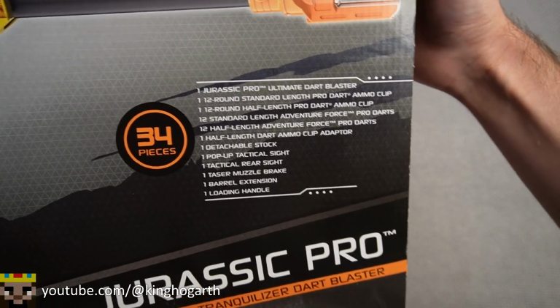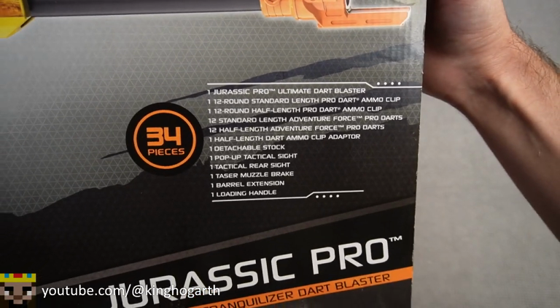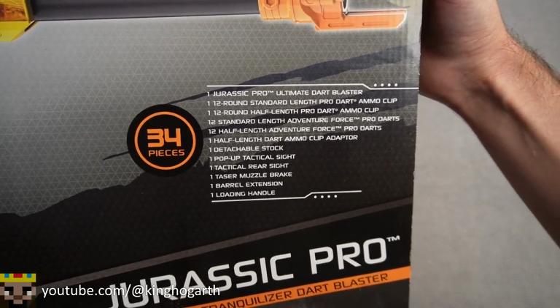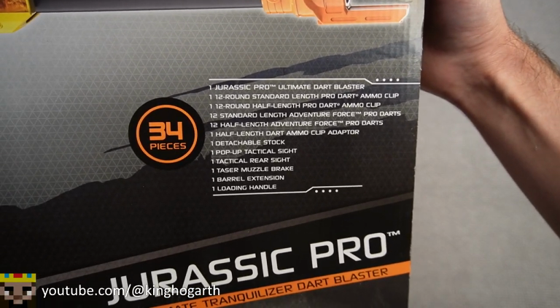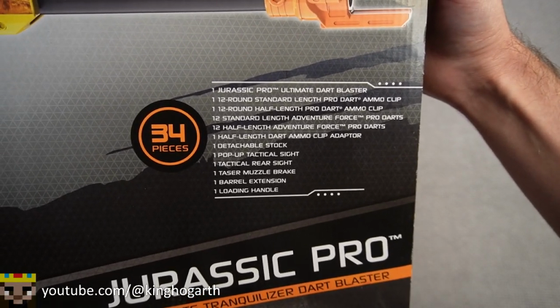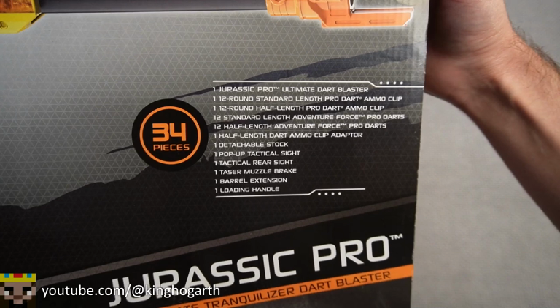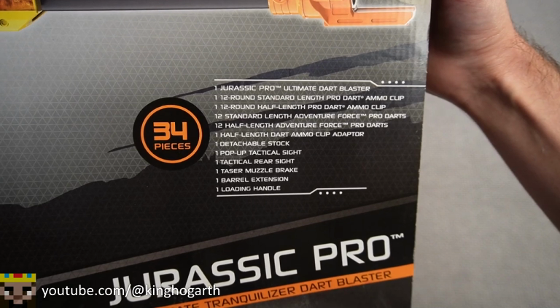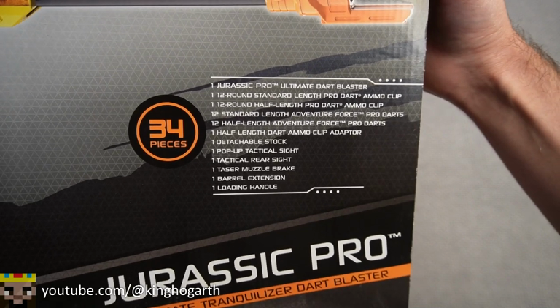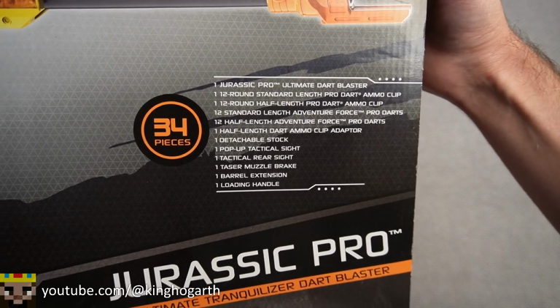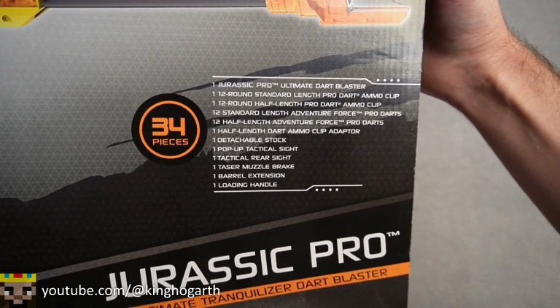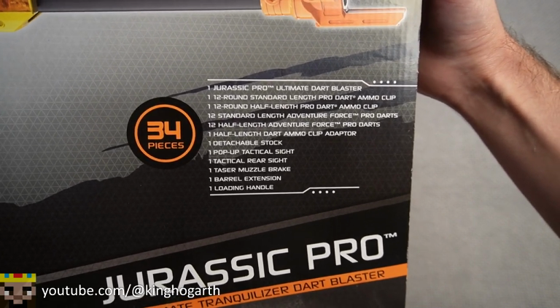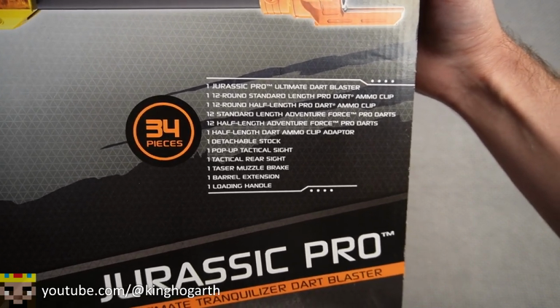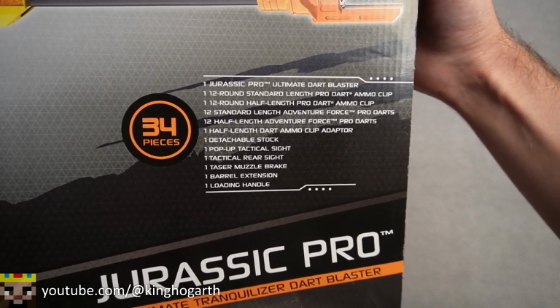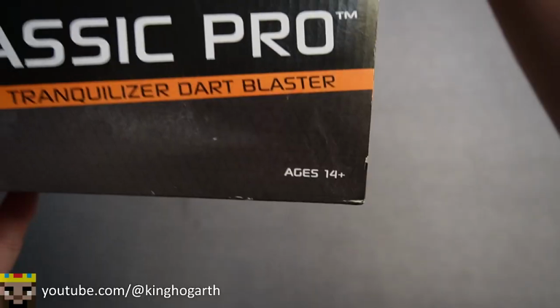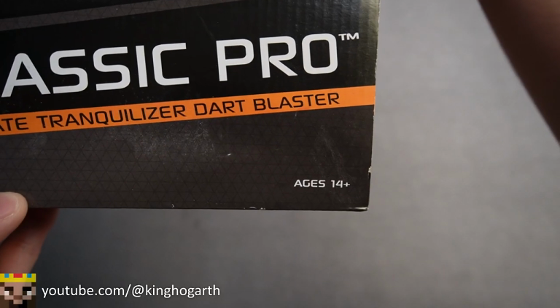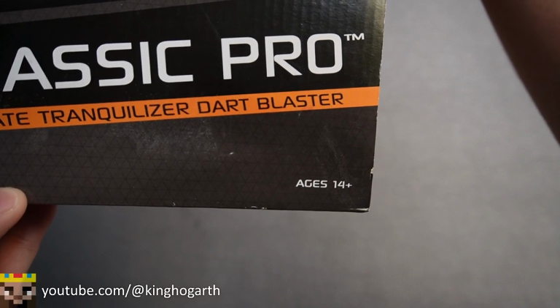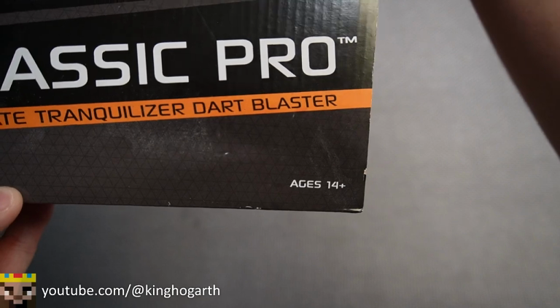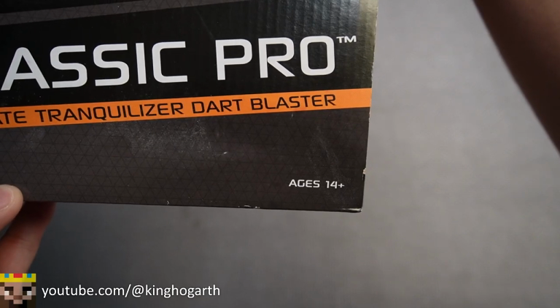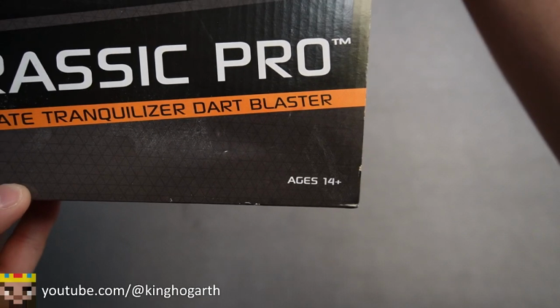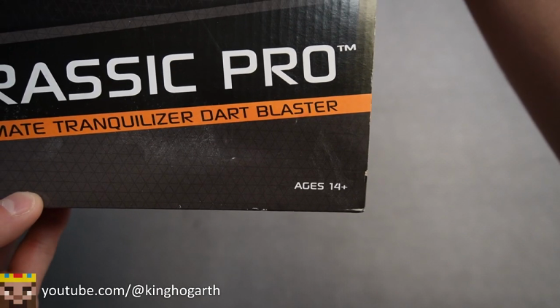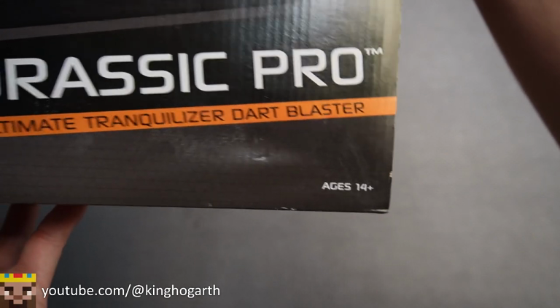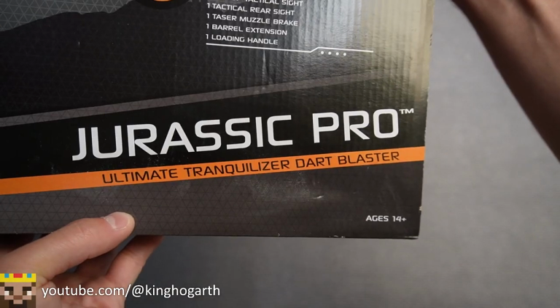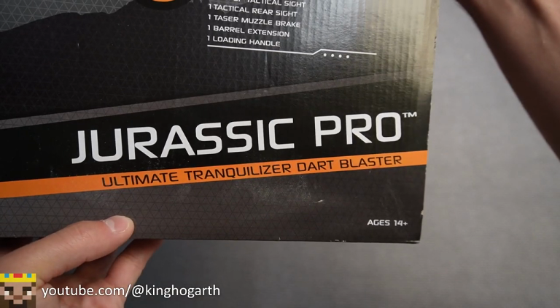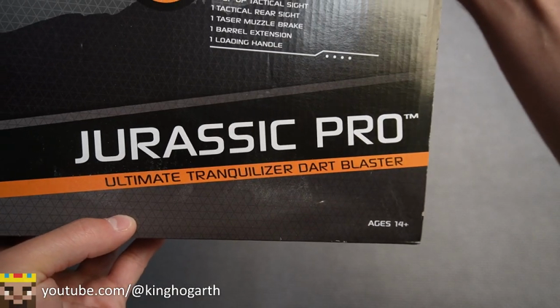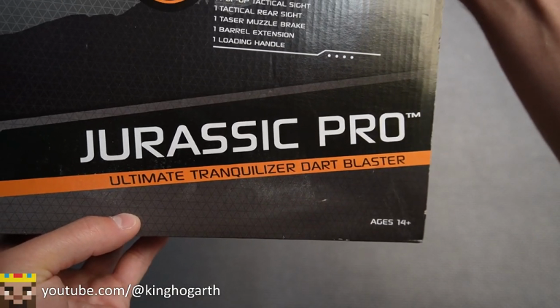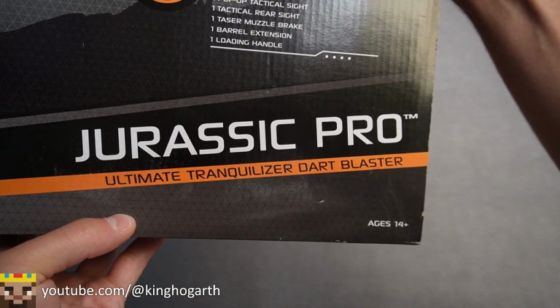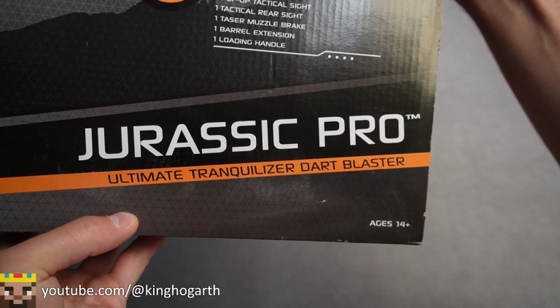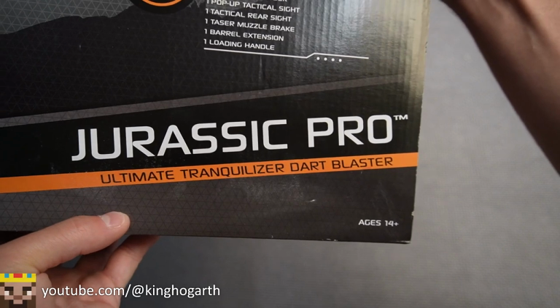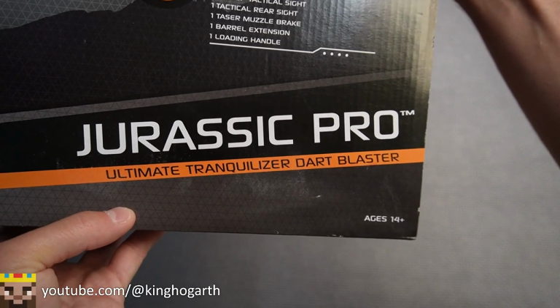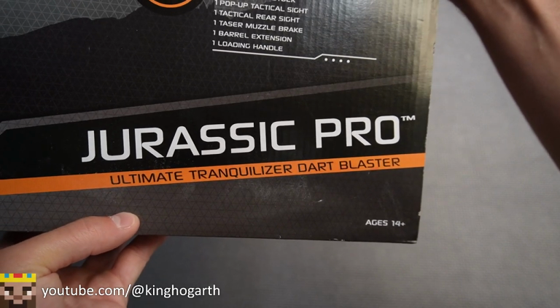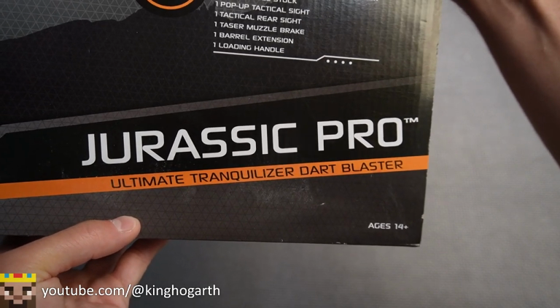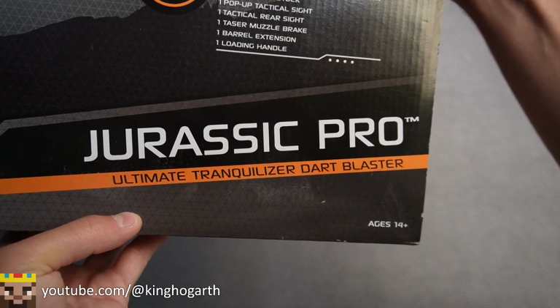Right here we have our content list of everything that this package contains. Down here by the title we have the age recommendation of 14+. Also this blaster's full title is Jurassic Pro Ultimate Tranquilizer Dart Blaster.